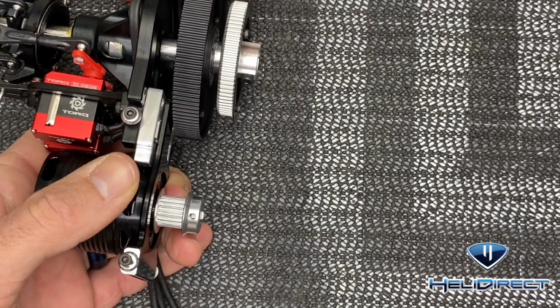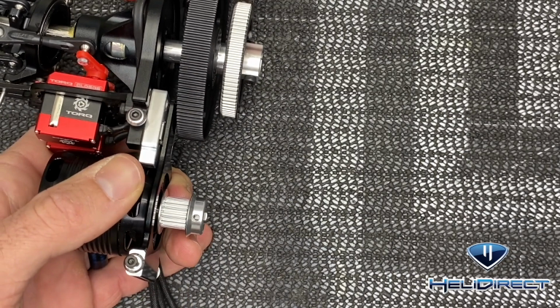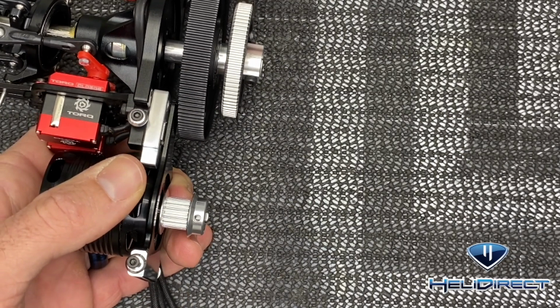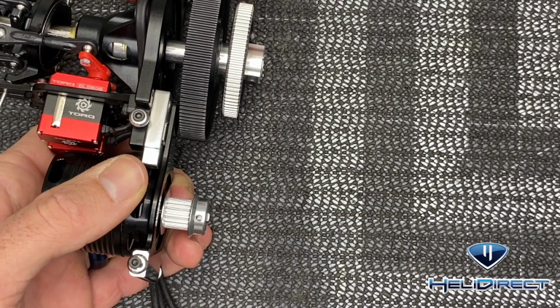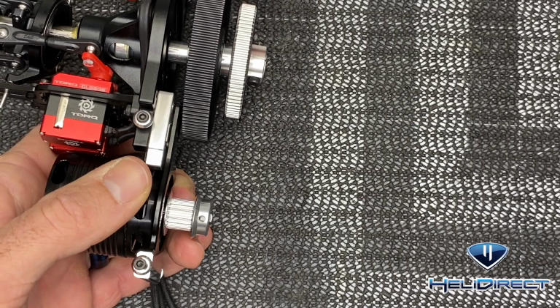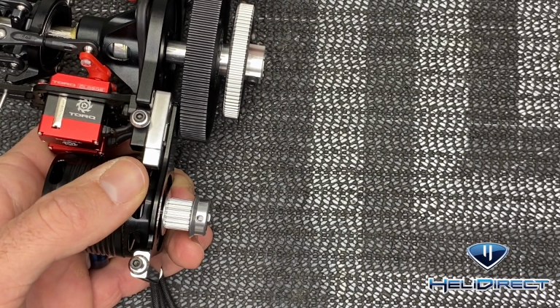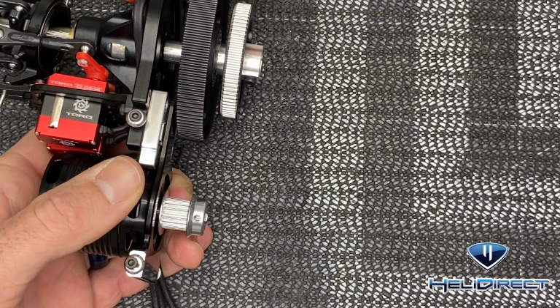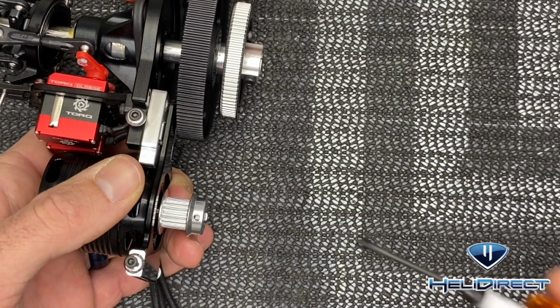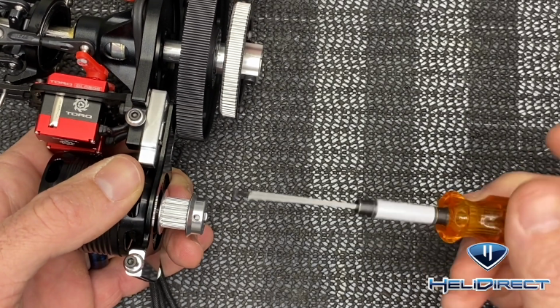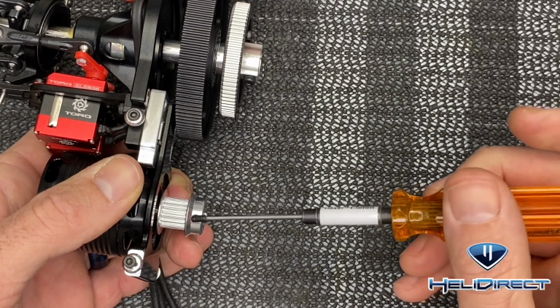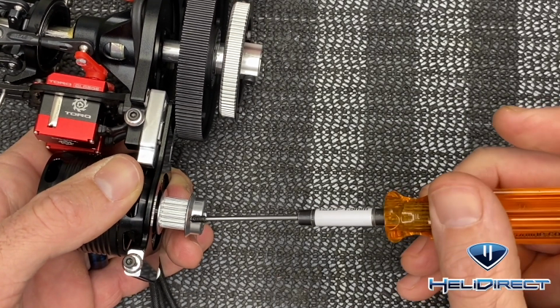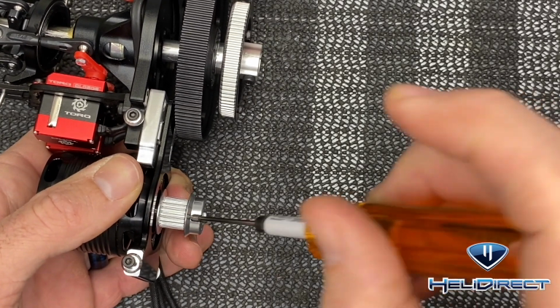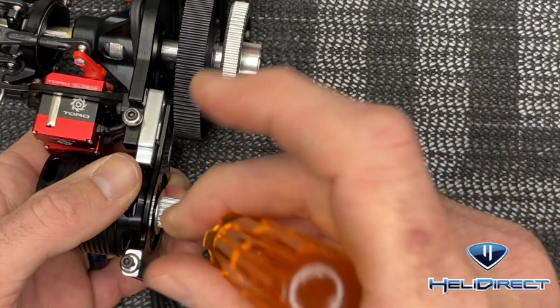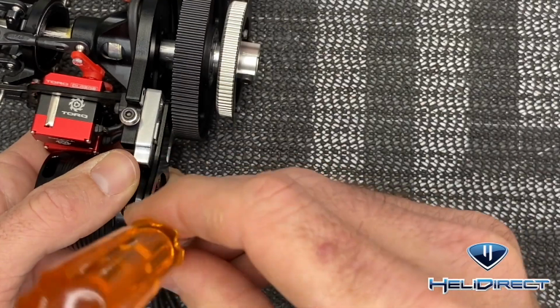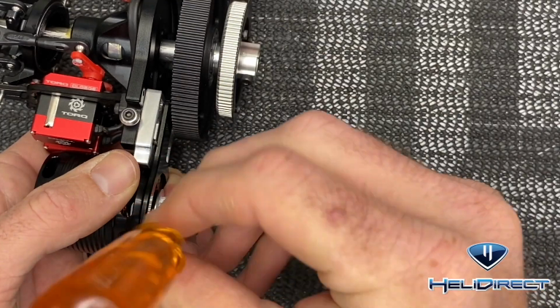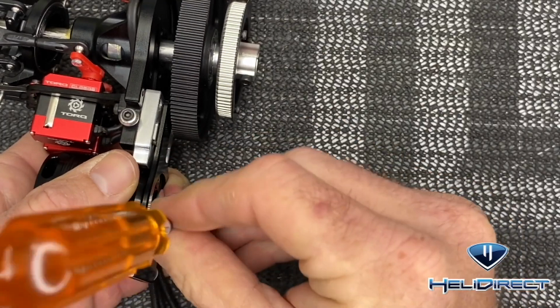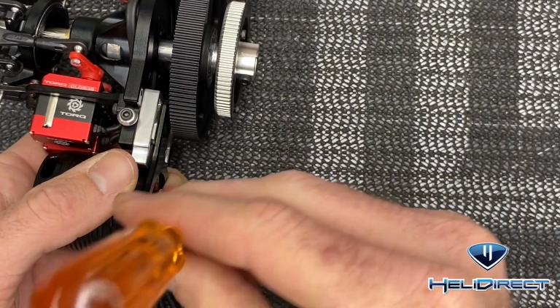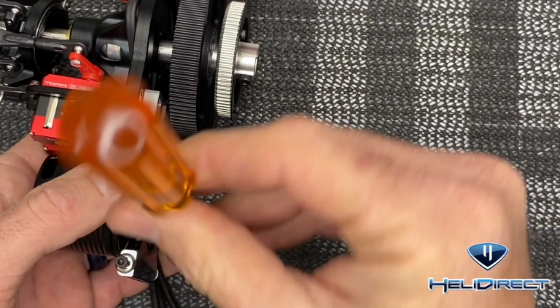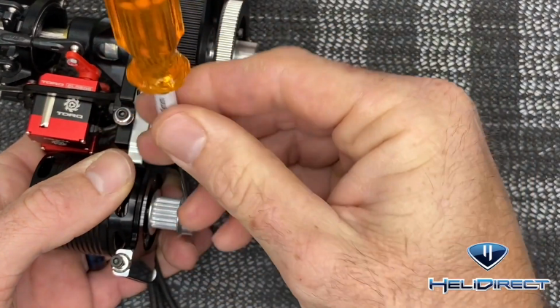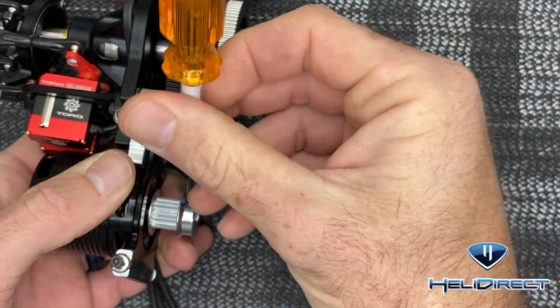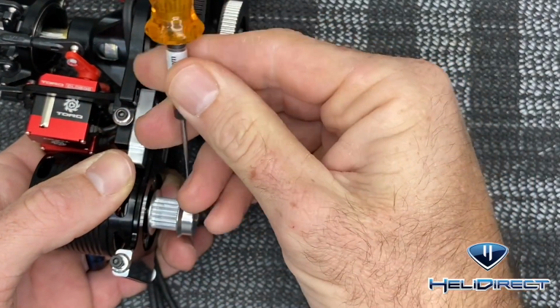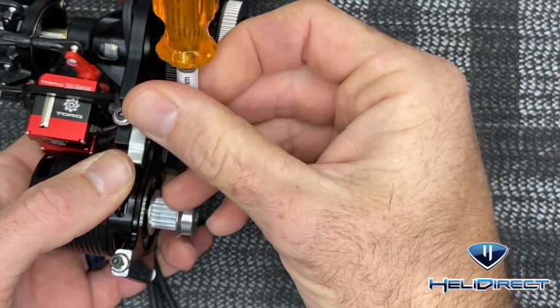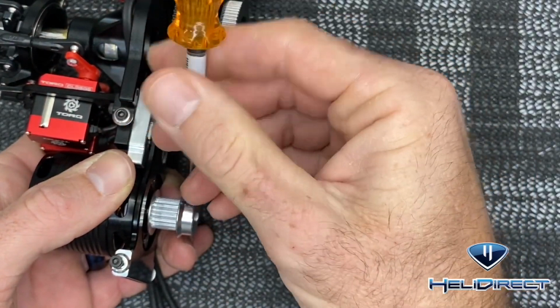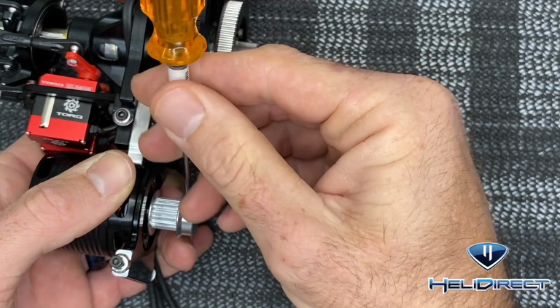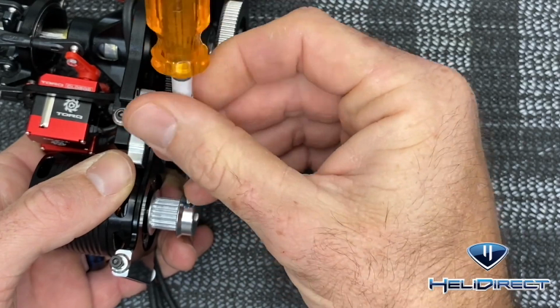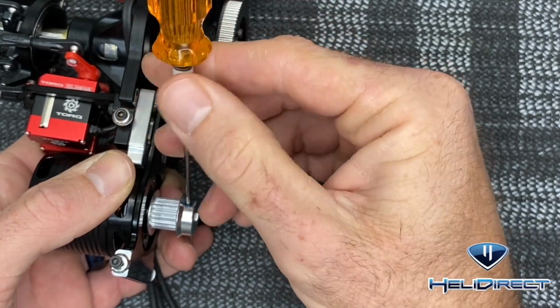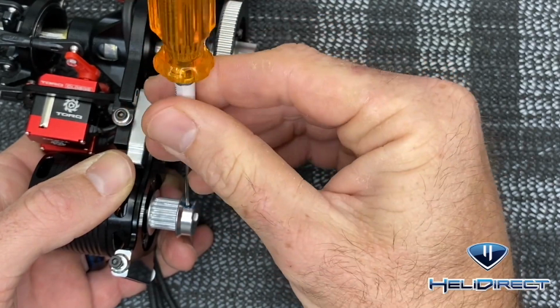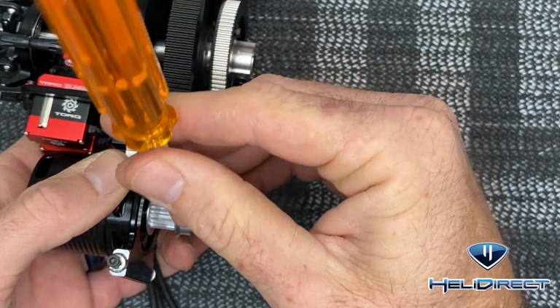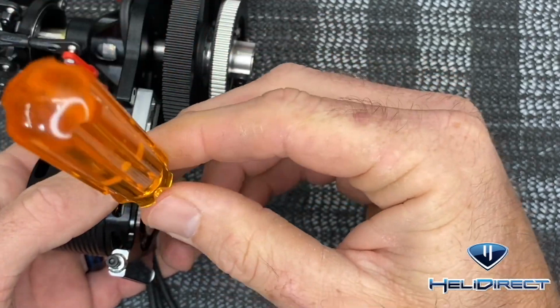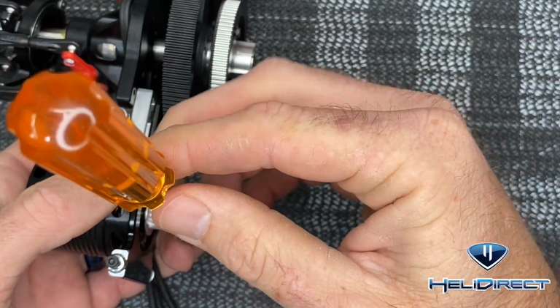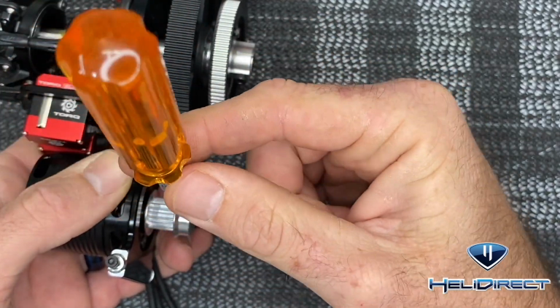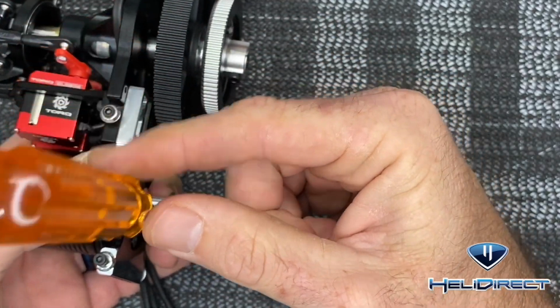We can always adjust it after we get the belt on to make sure it's not riding too high or too low. Get the grub screw started, rock it off to the side, run it down until it stops, and then readjust.